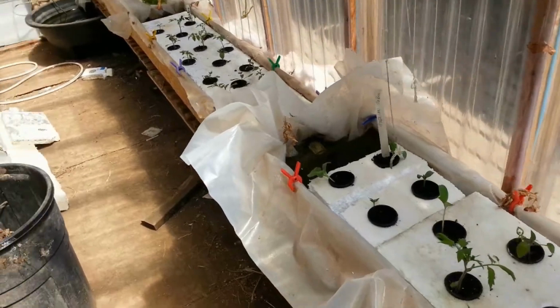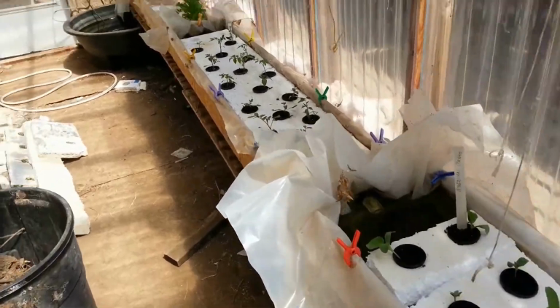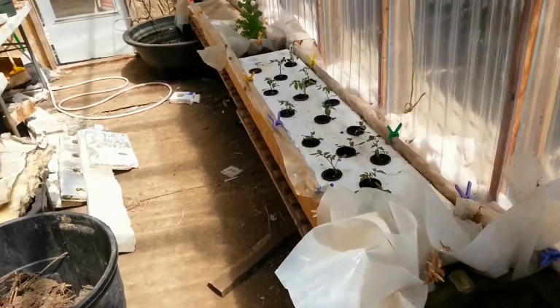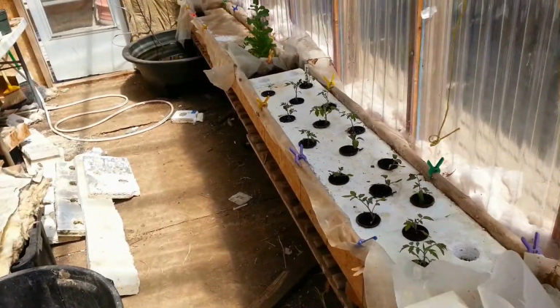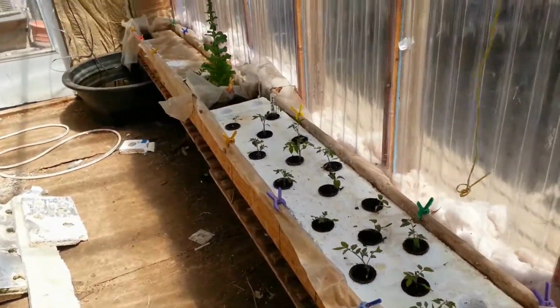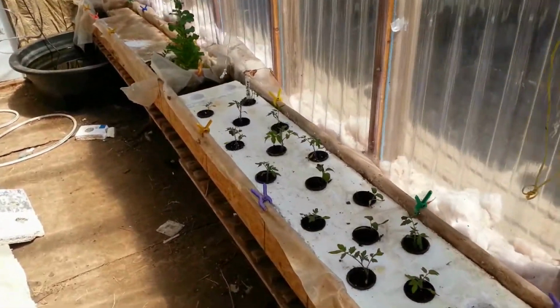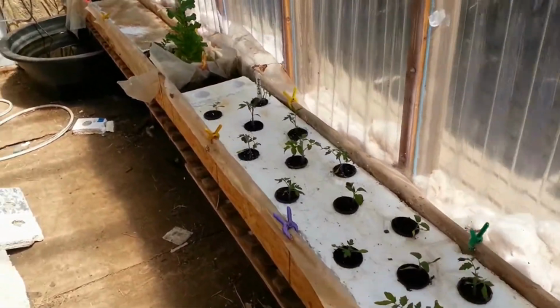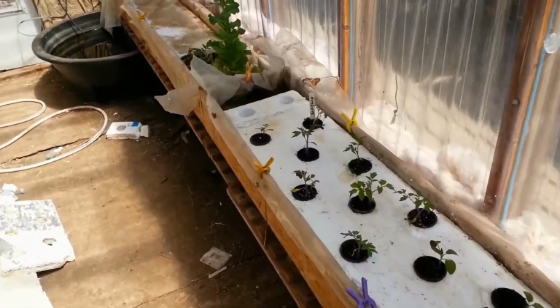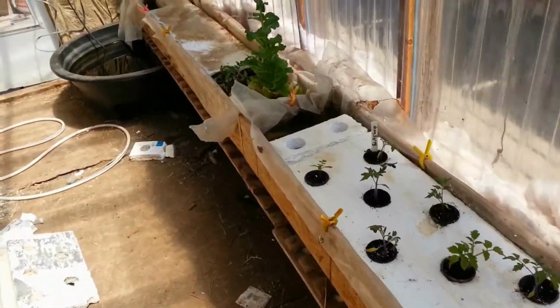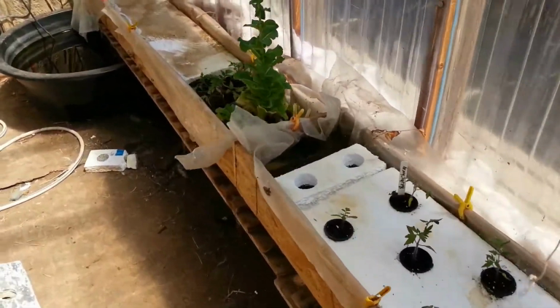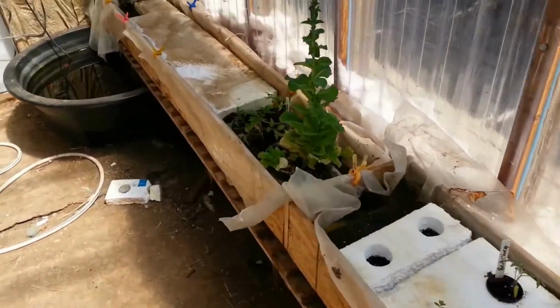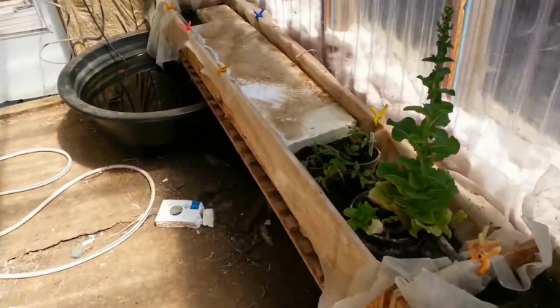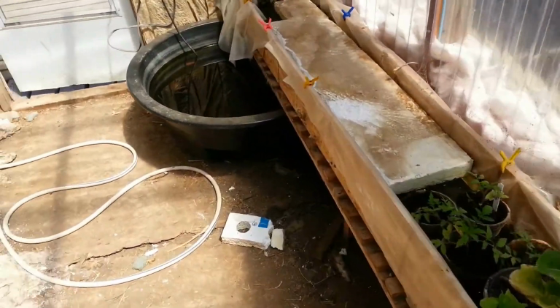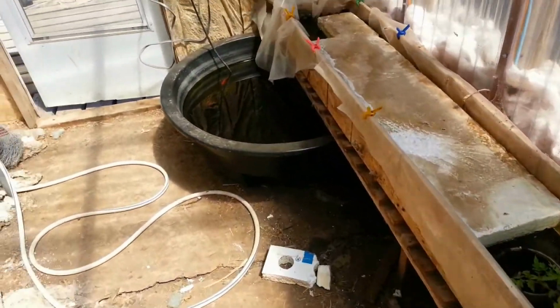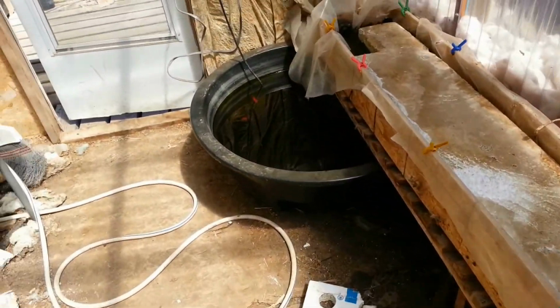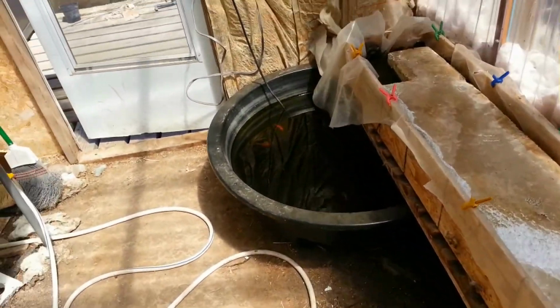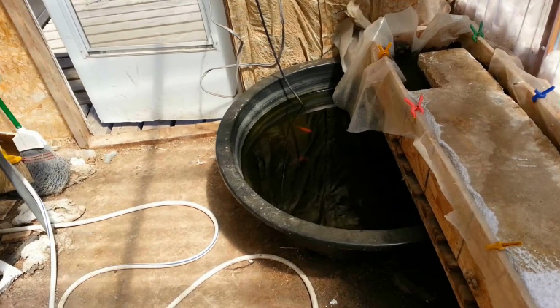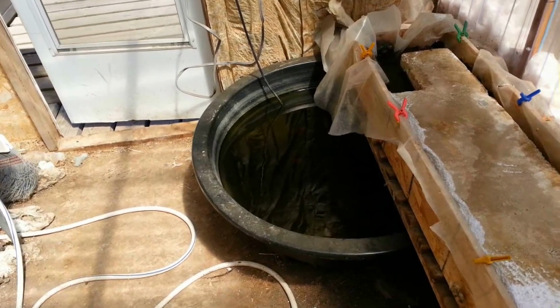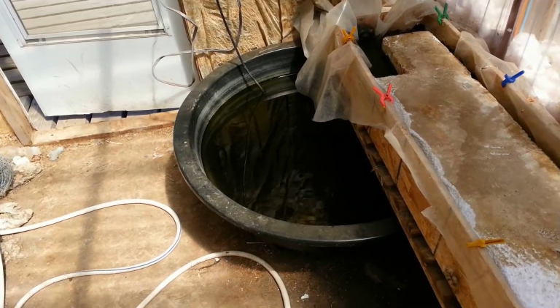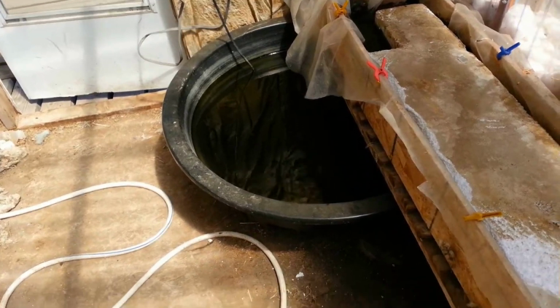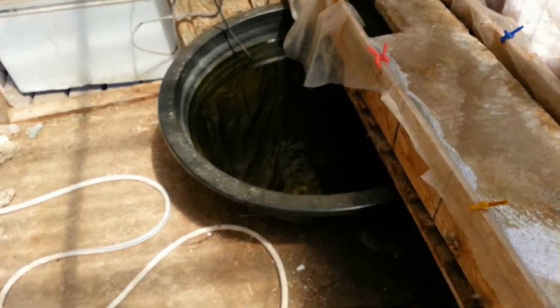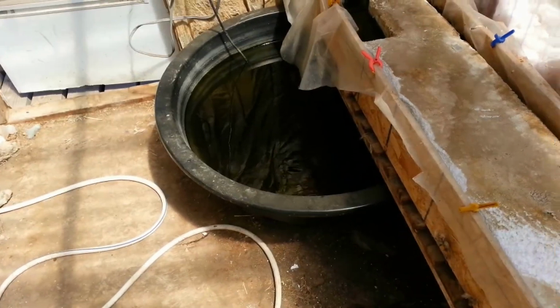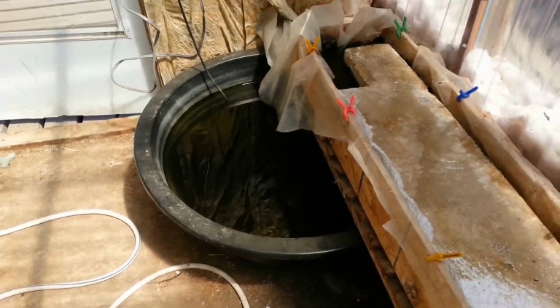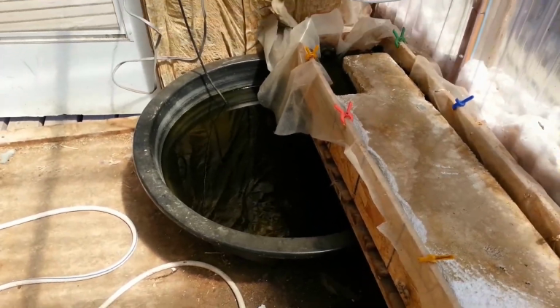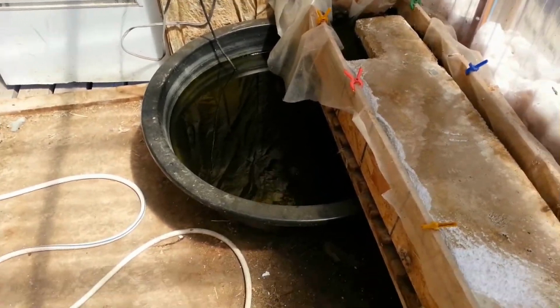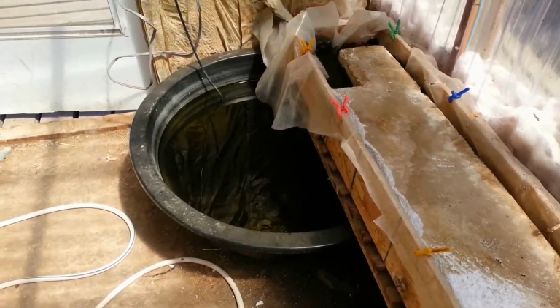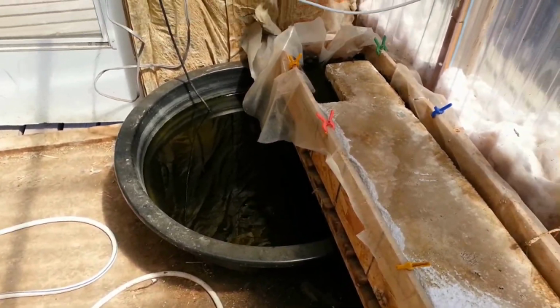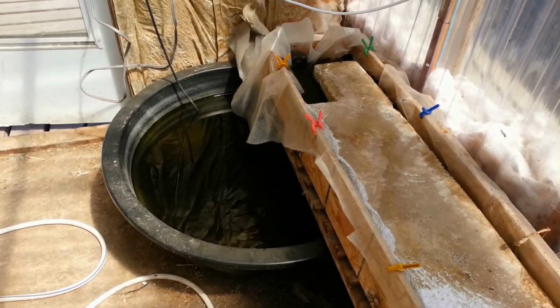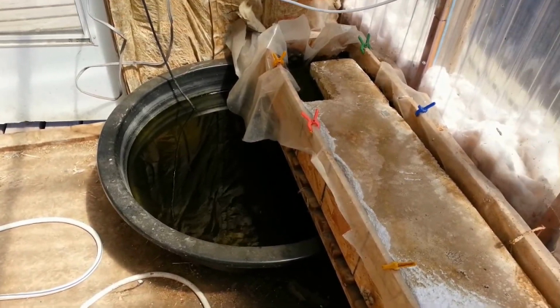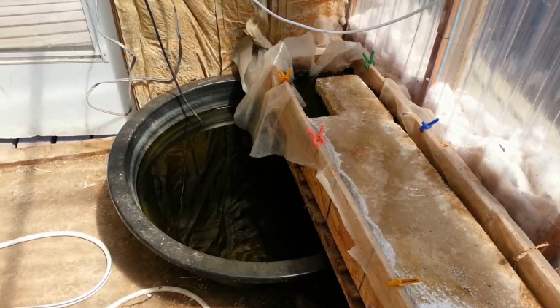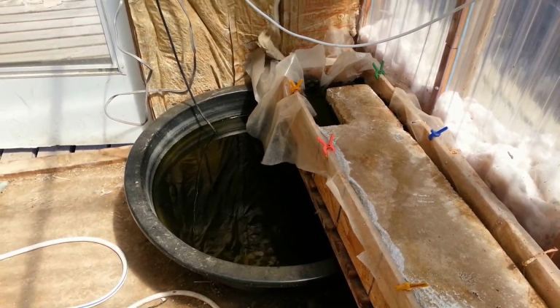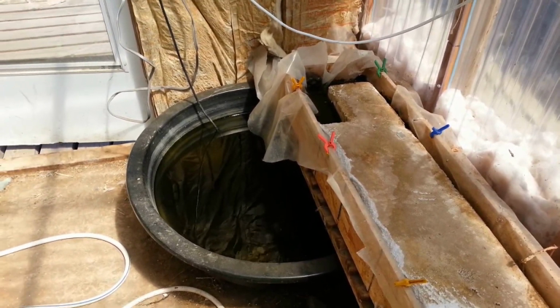We're going to do some more here pretty soon, fill this up. And you can see the goldfish in there. Anyway, that's it for today.